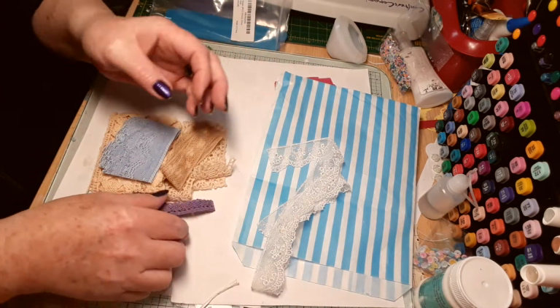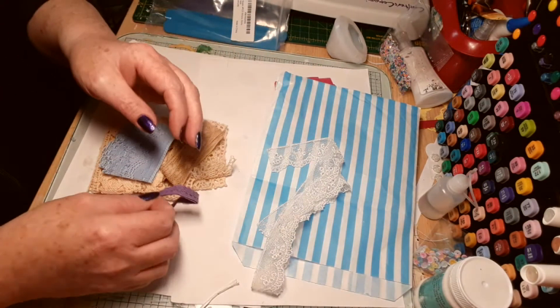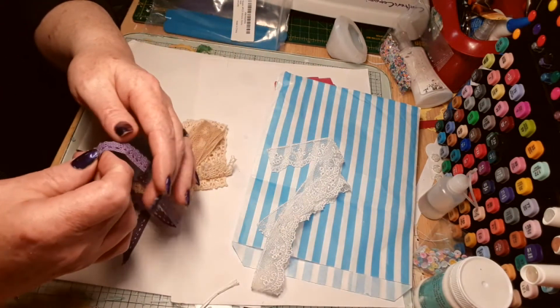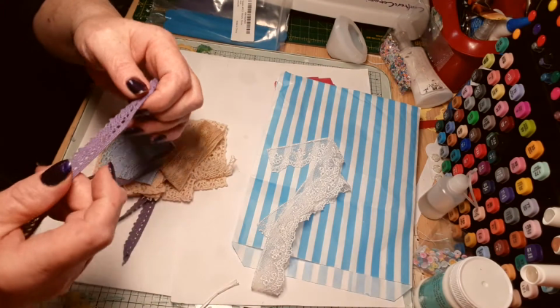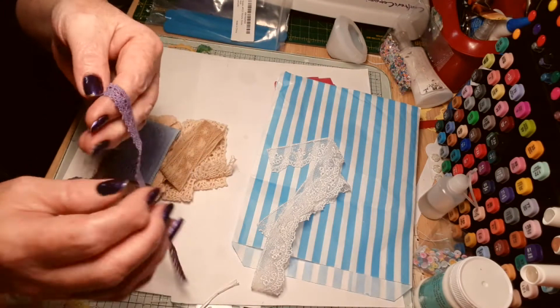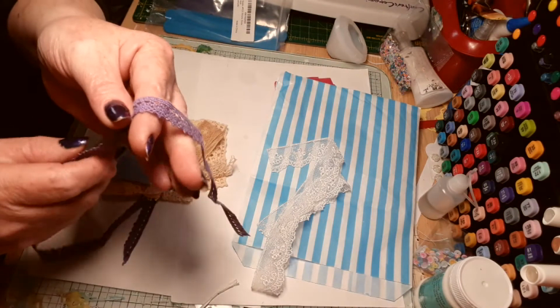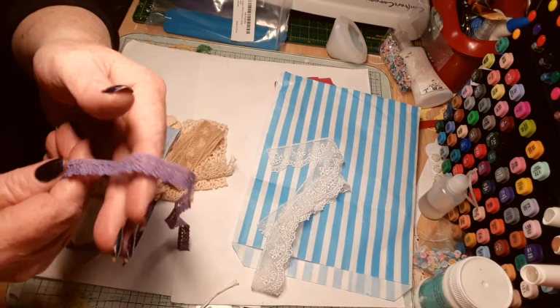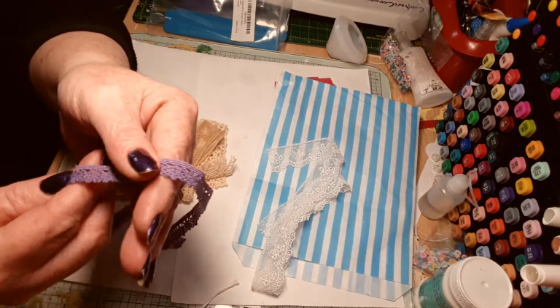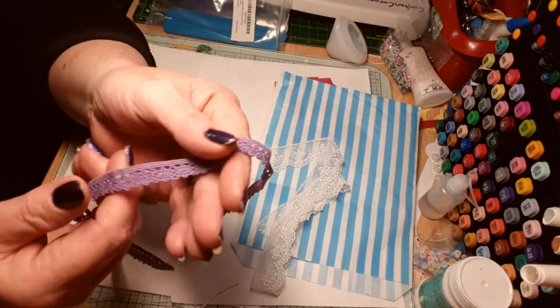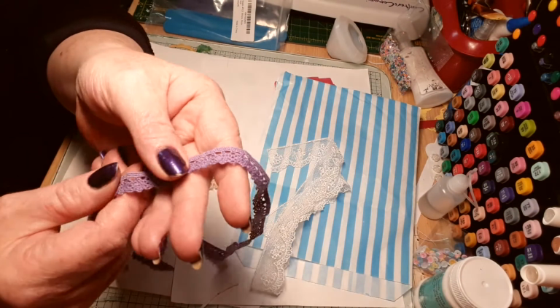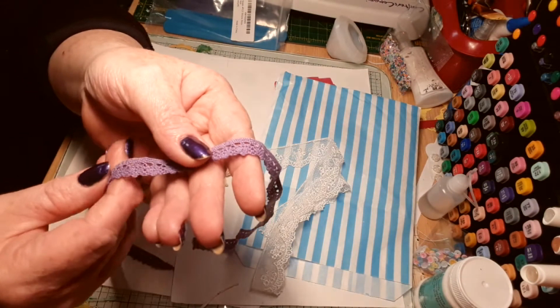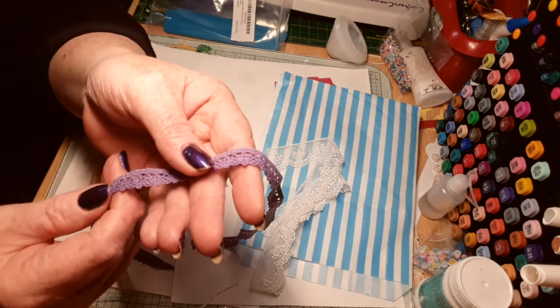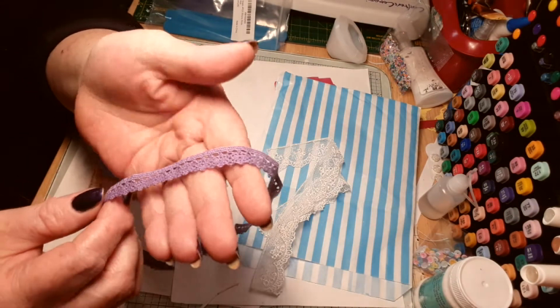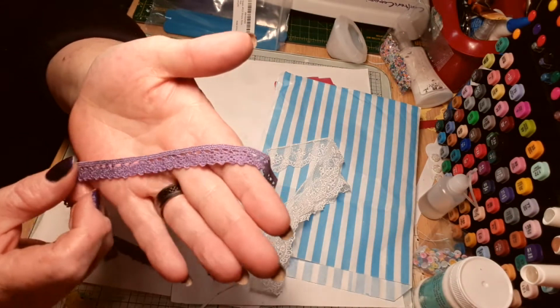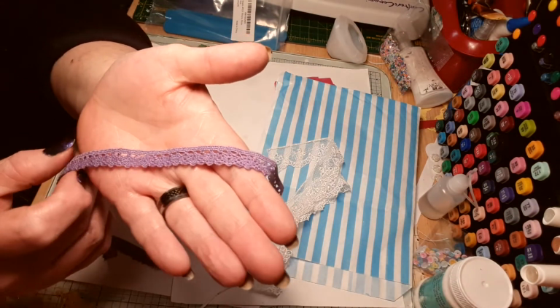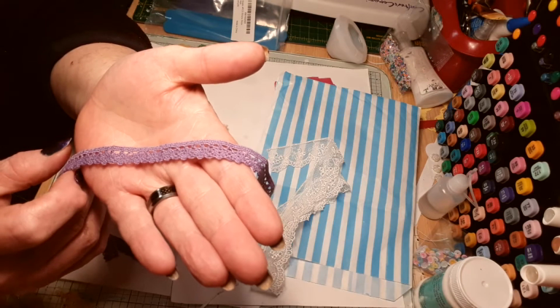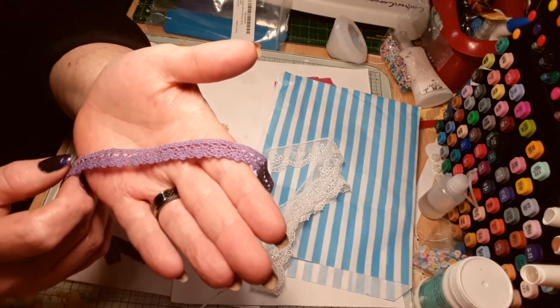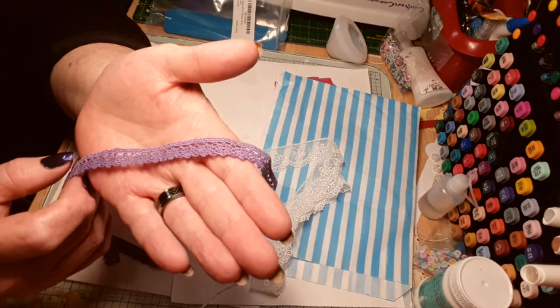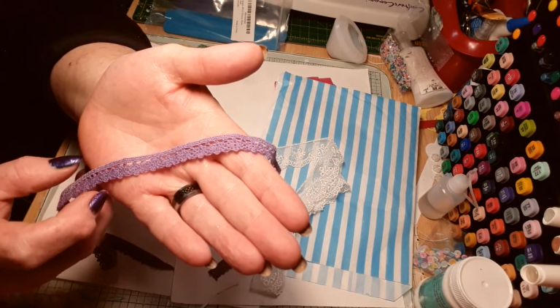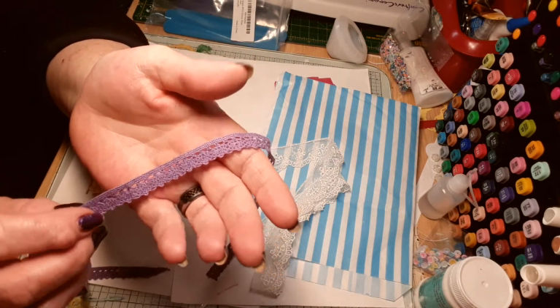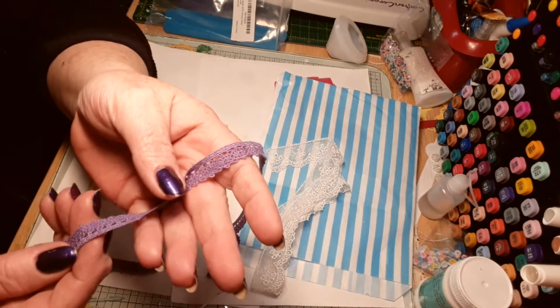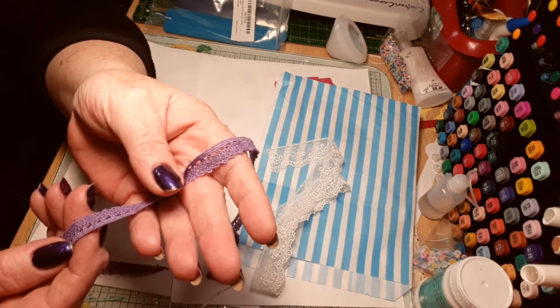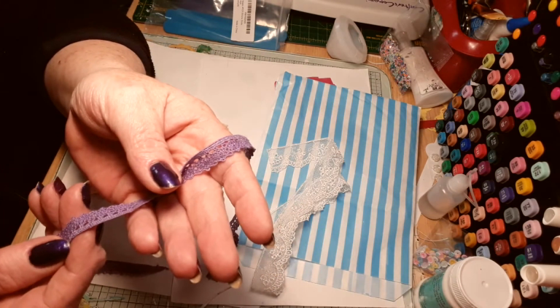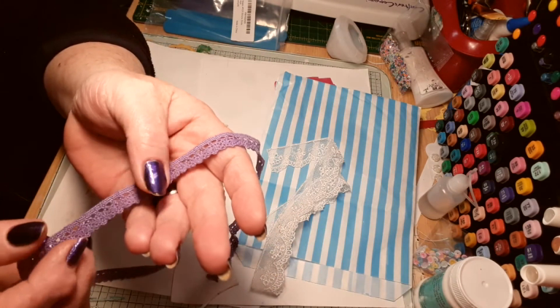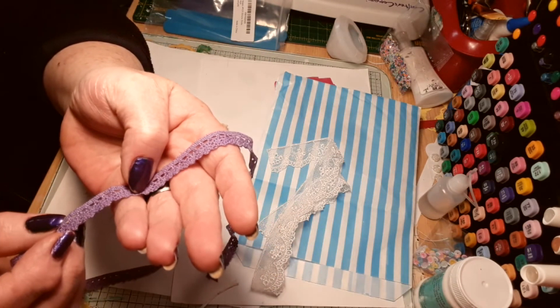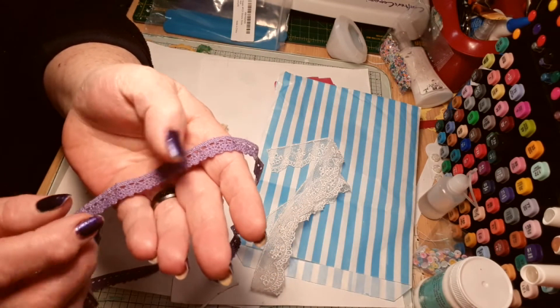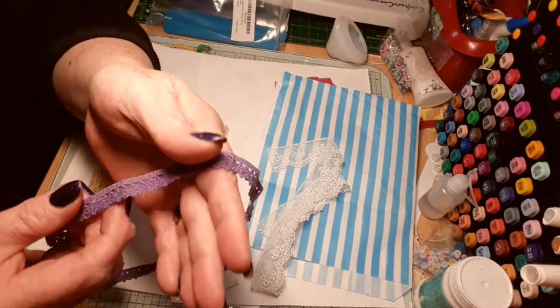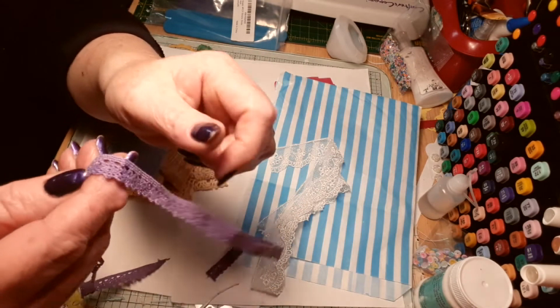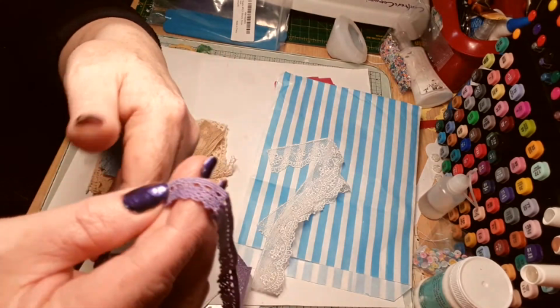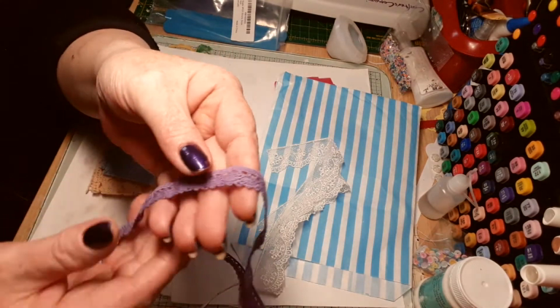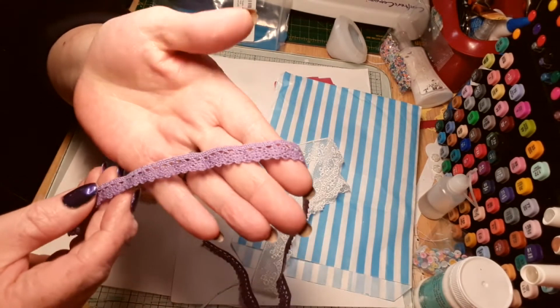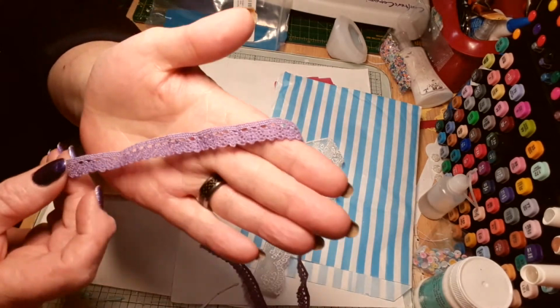Oh look at that — it's a nice thick, like embroidered lace, but it's purple. I've never seen a purple one before that's that small and that thick. It's beautiful.